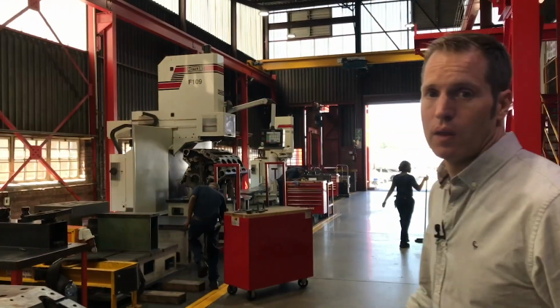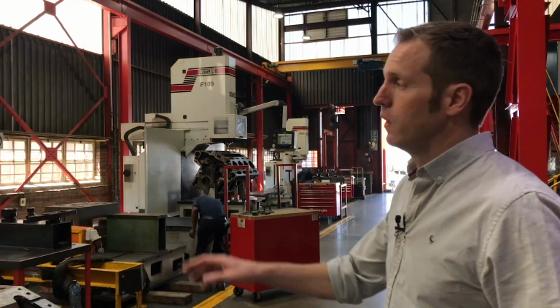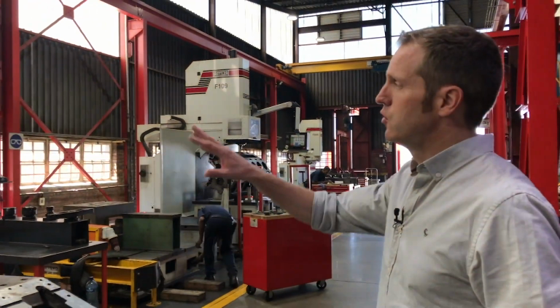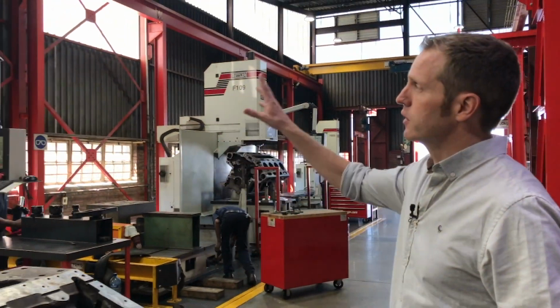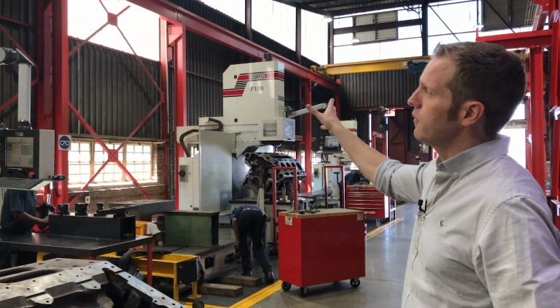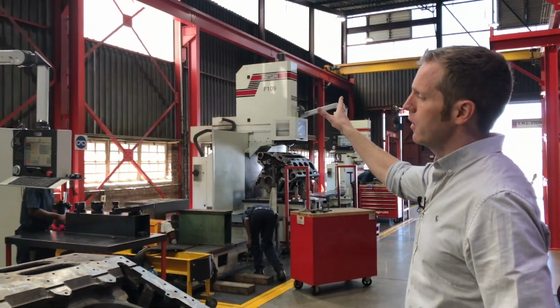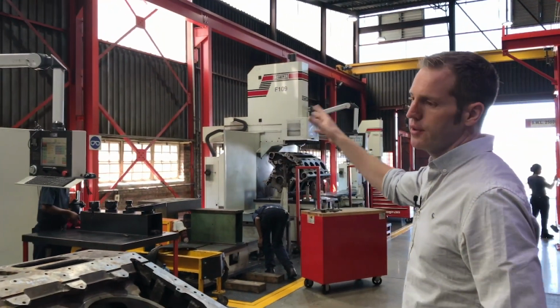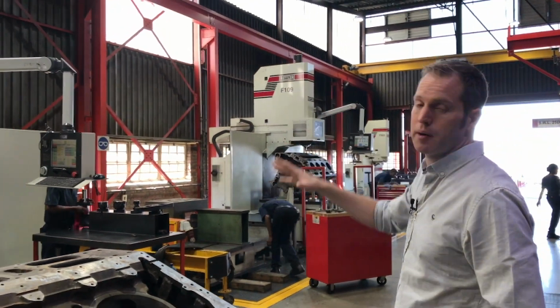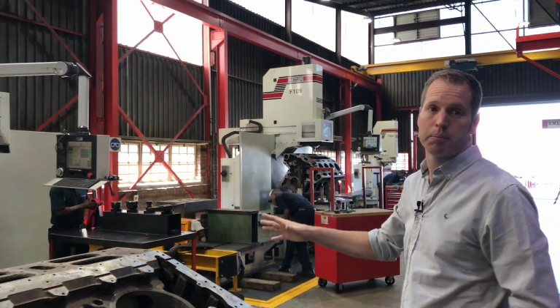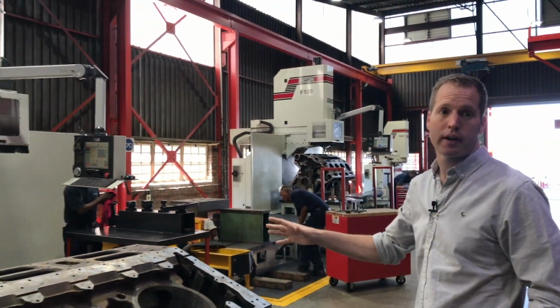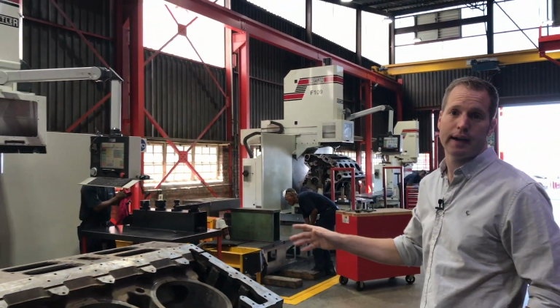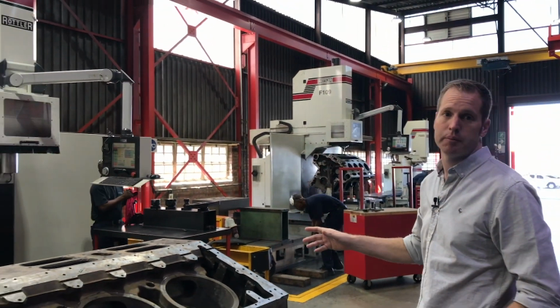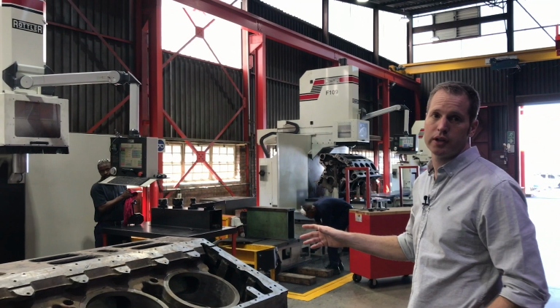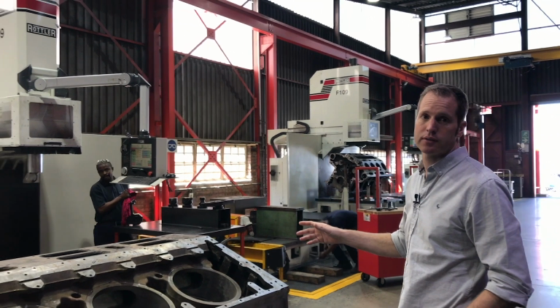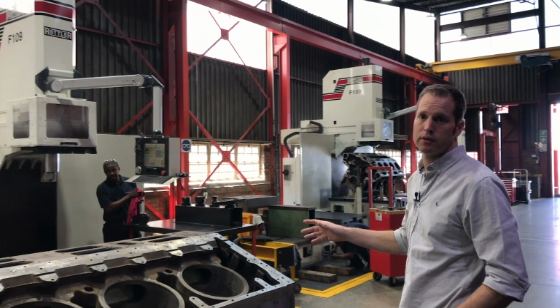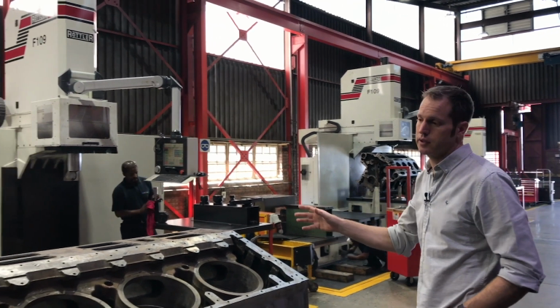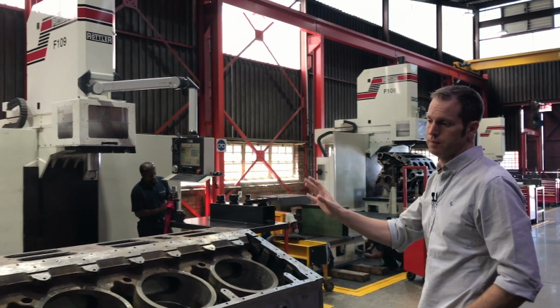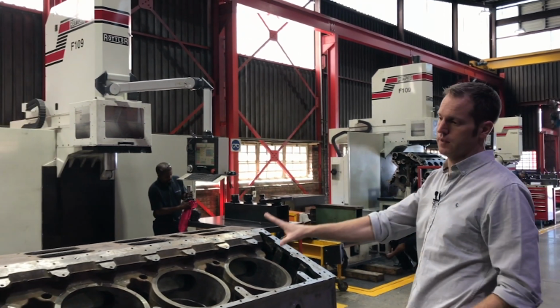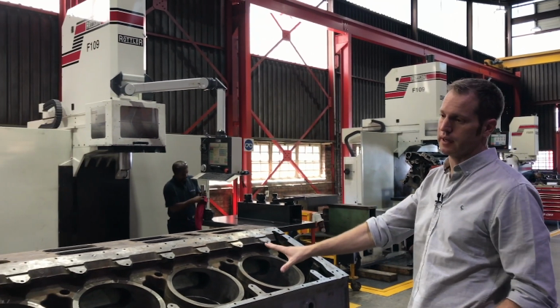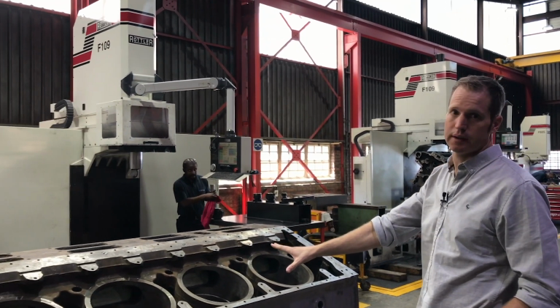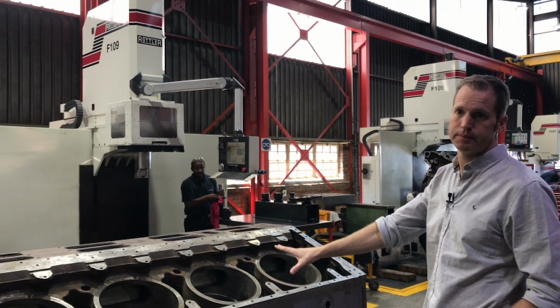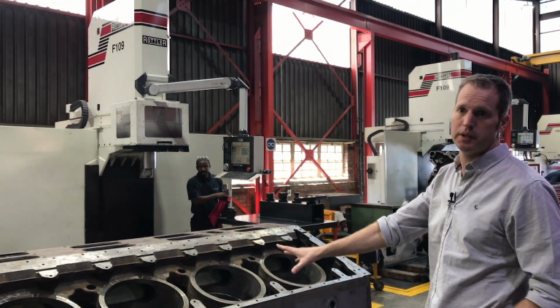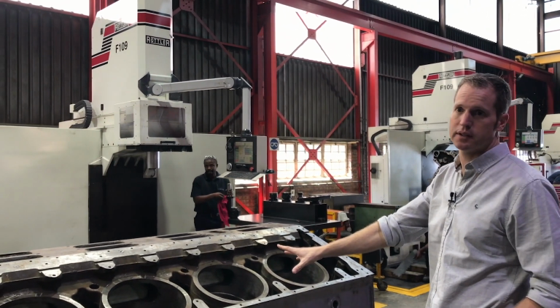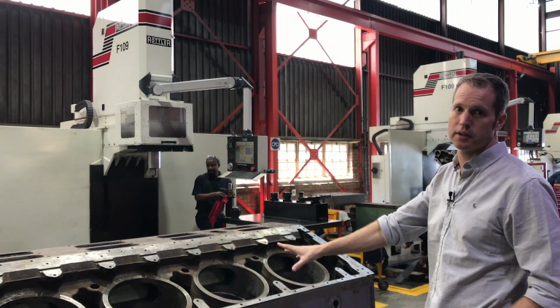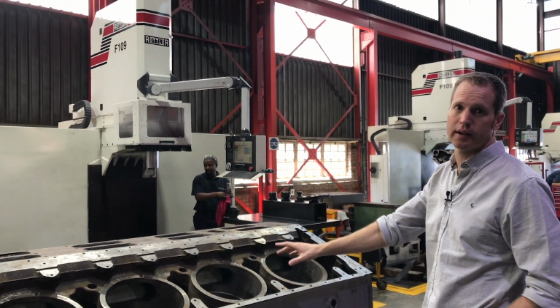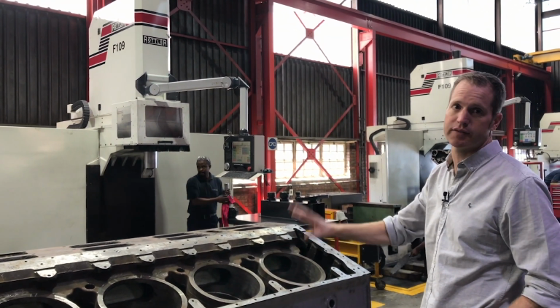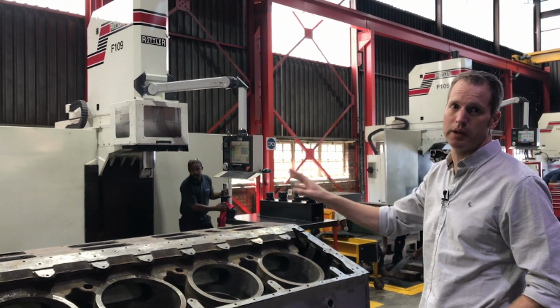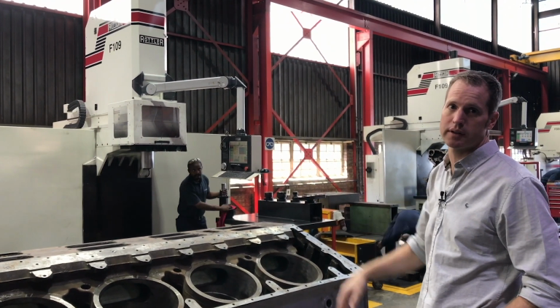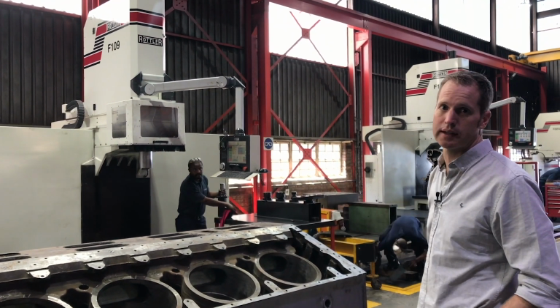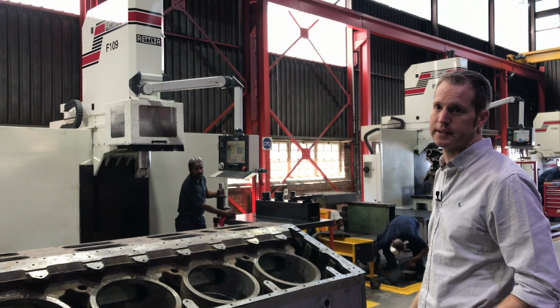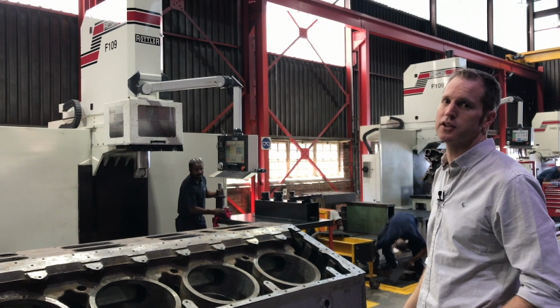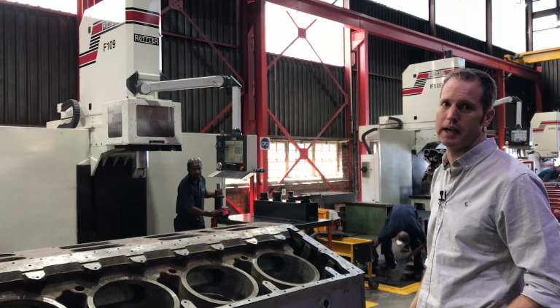These two Rottler F109s are our big block machines. You'll see they'll take an EMD 16-cylinder comfortably, with capacity to spare.